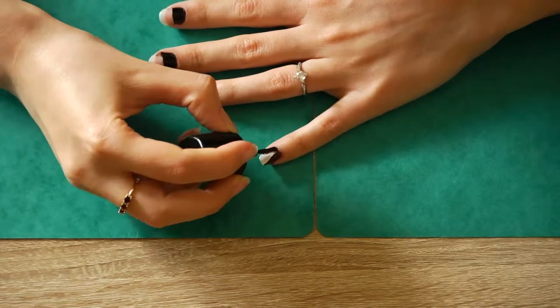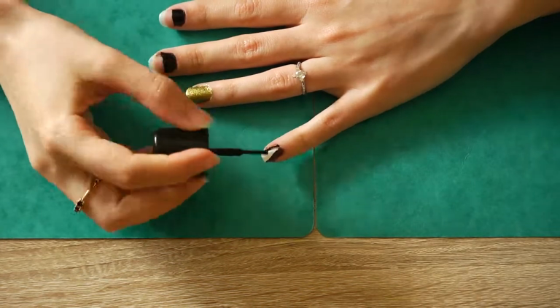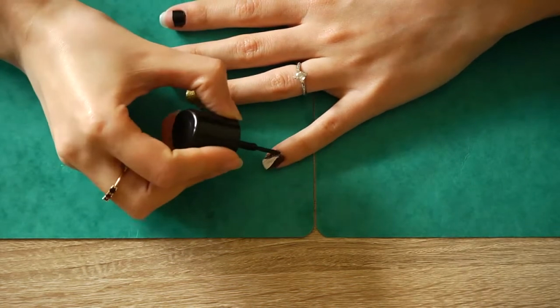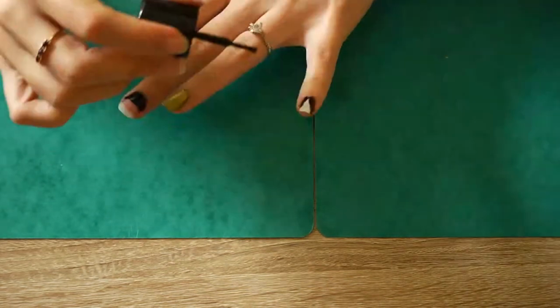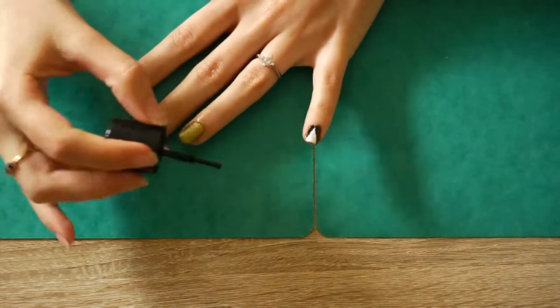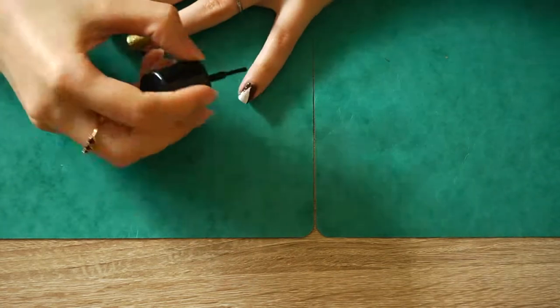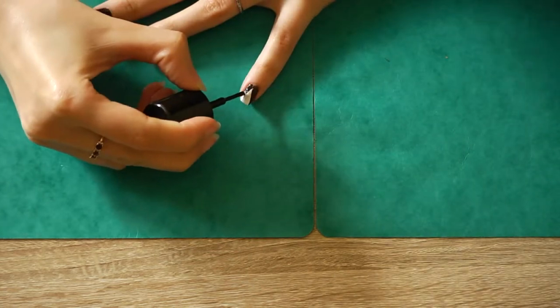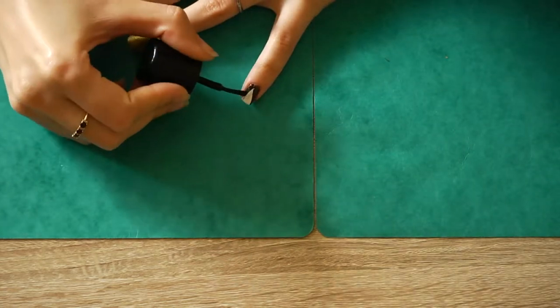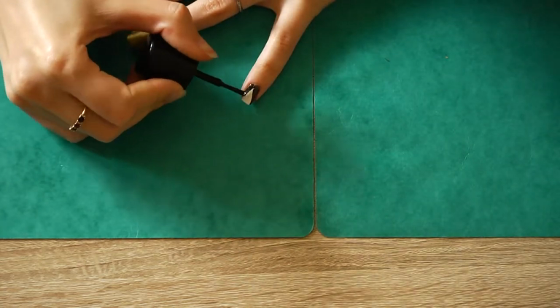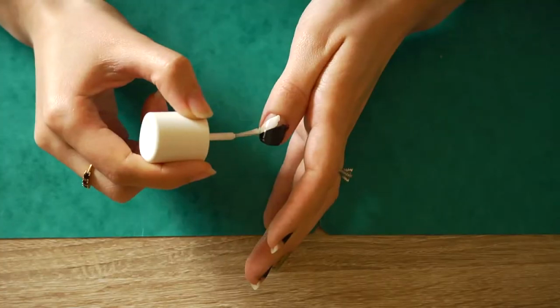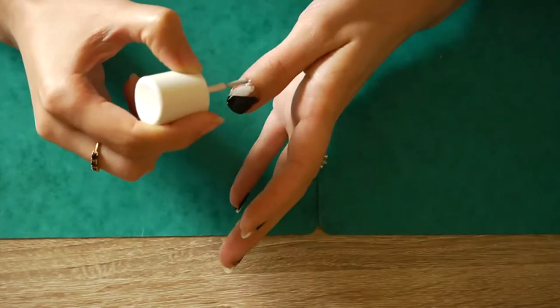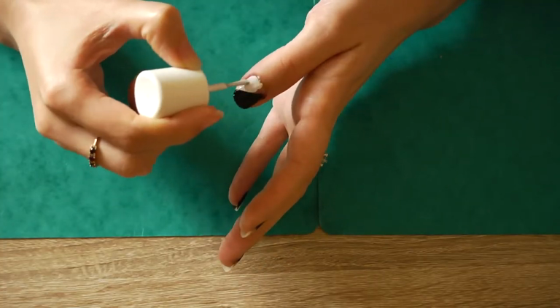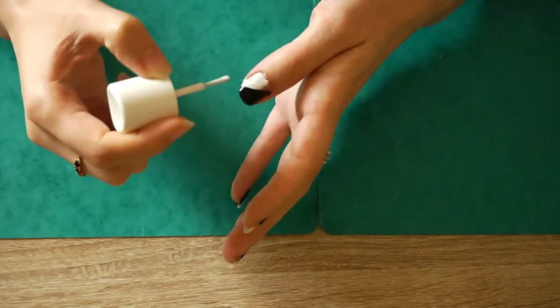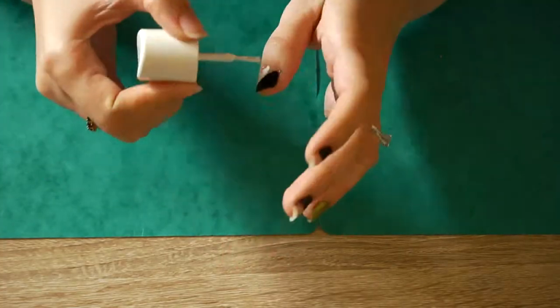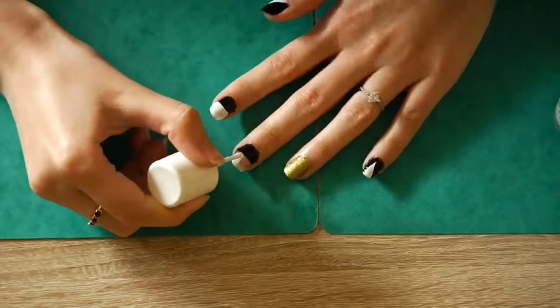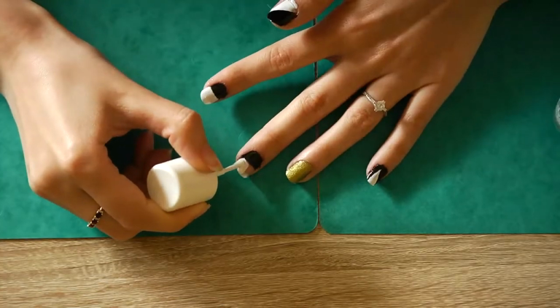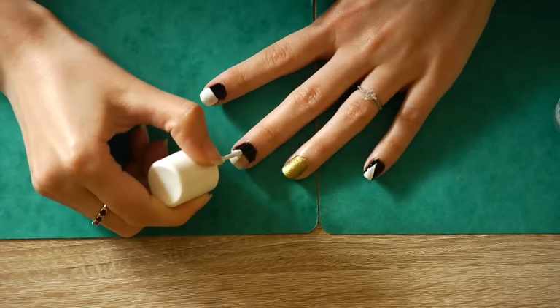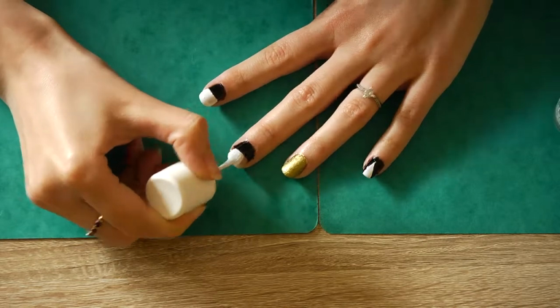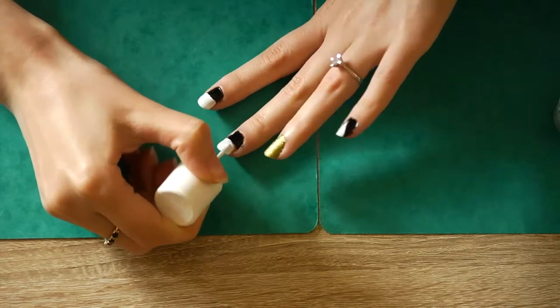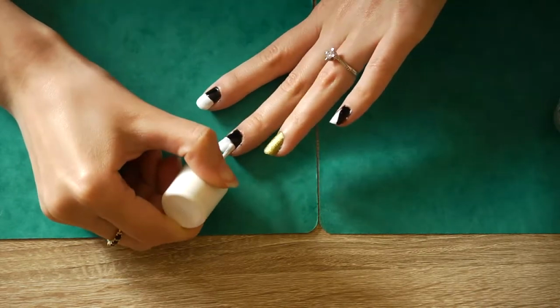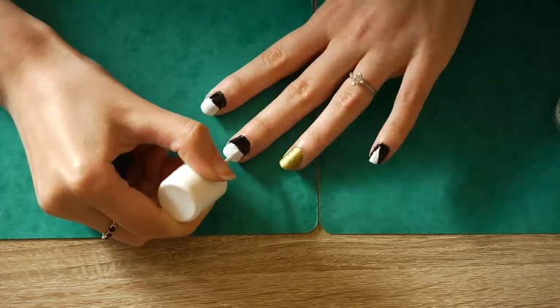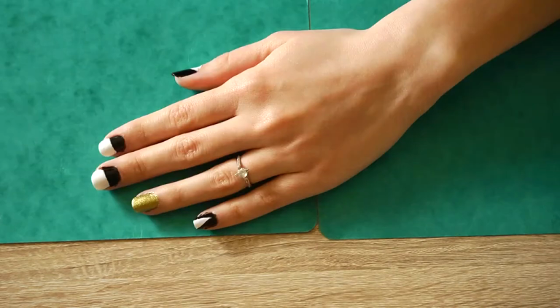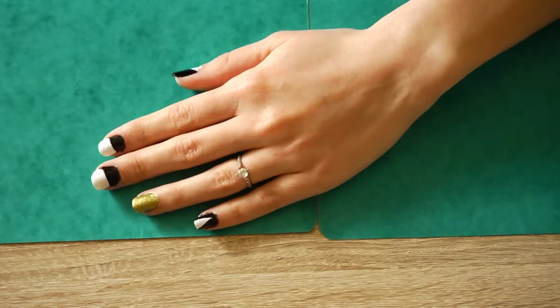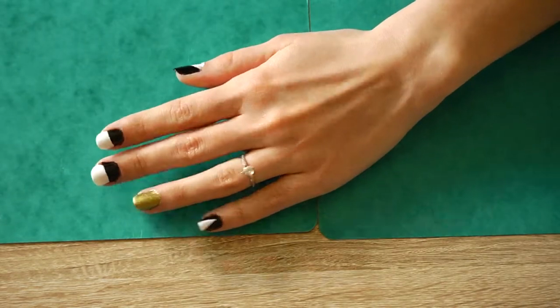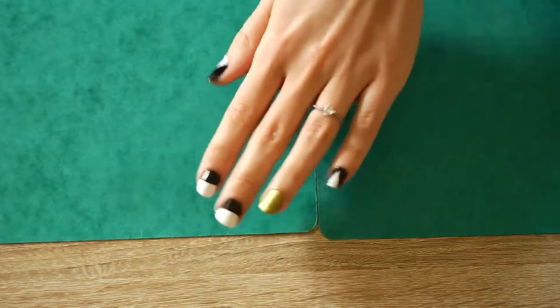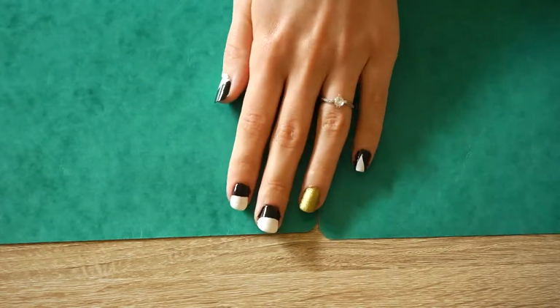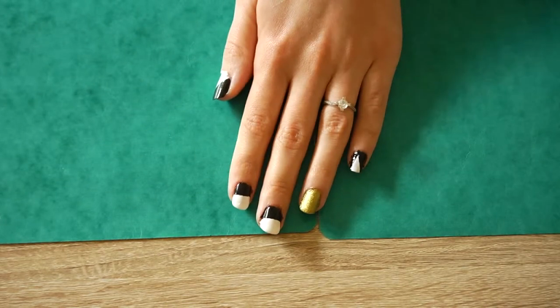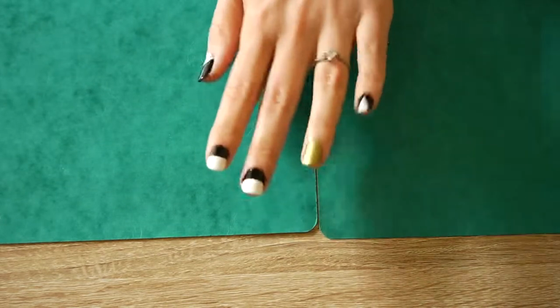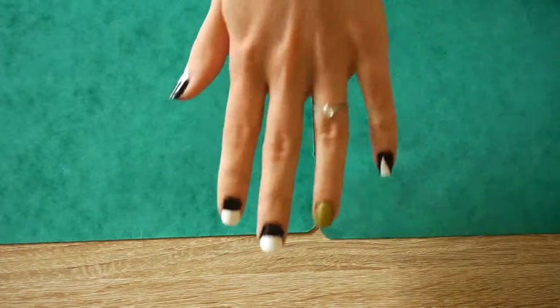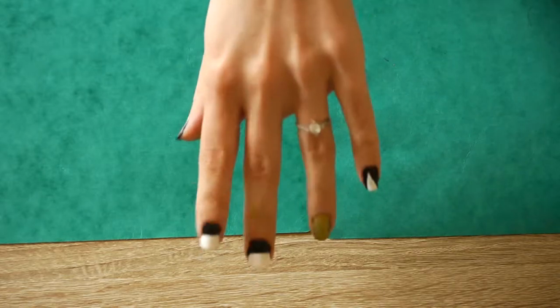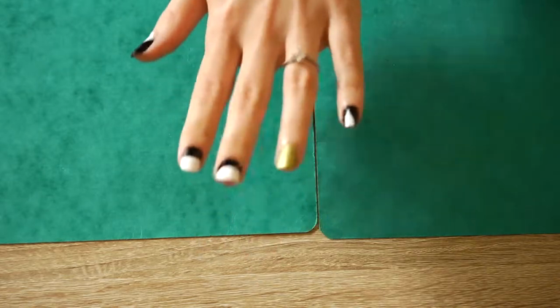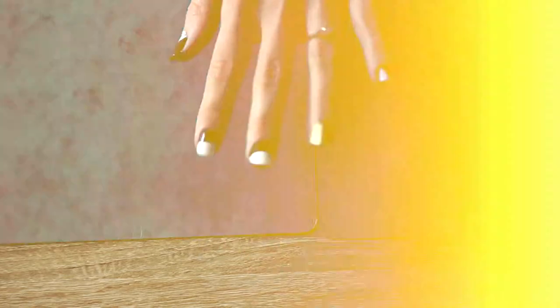Now use the black nail polish on the pinky. Use white on the other nails. Look how cute this turned out! Let dry for some more time.